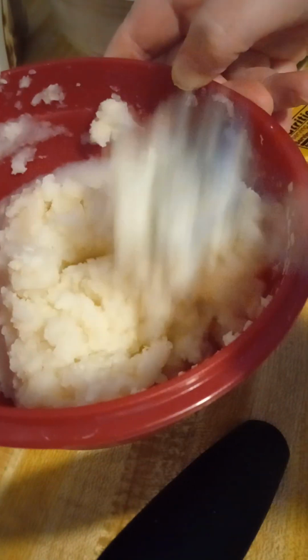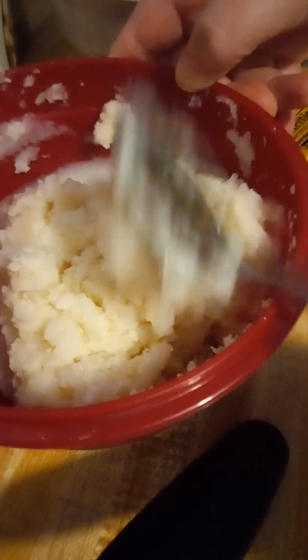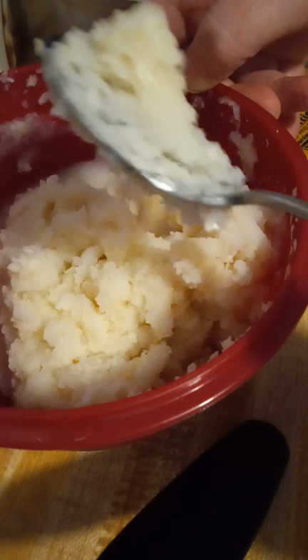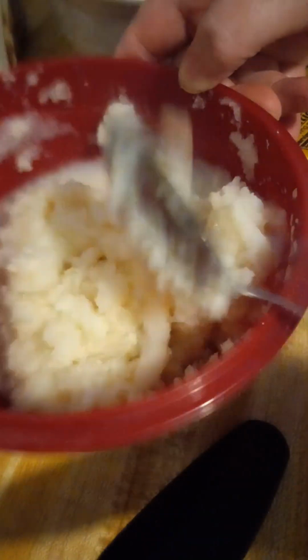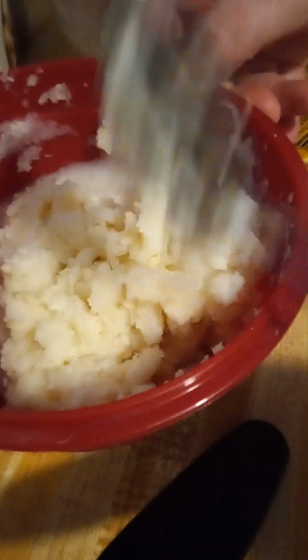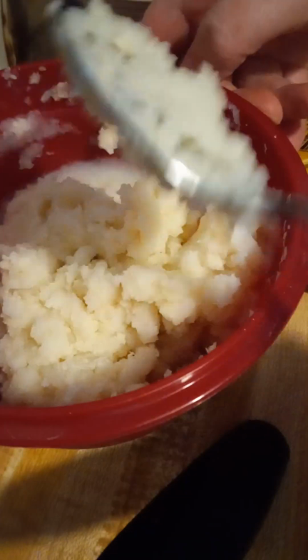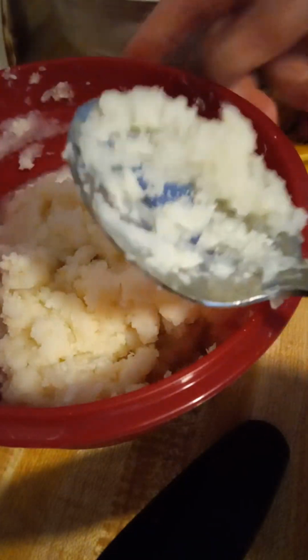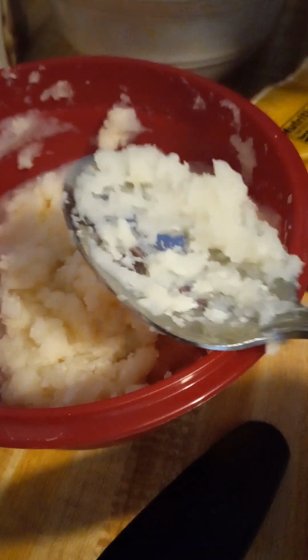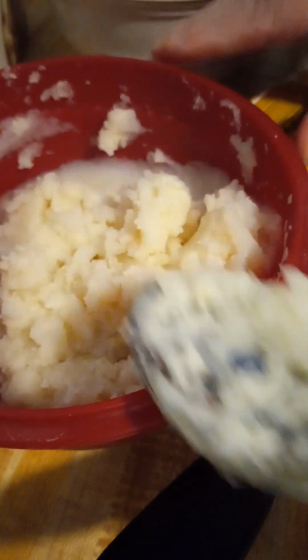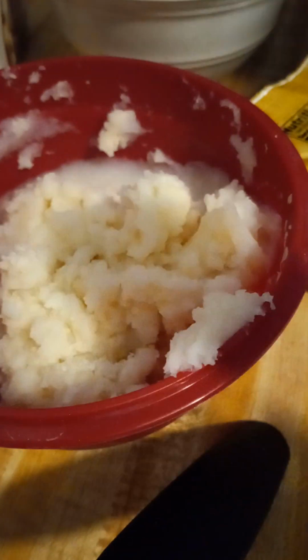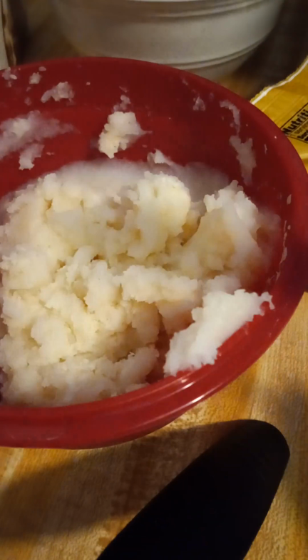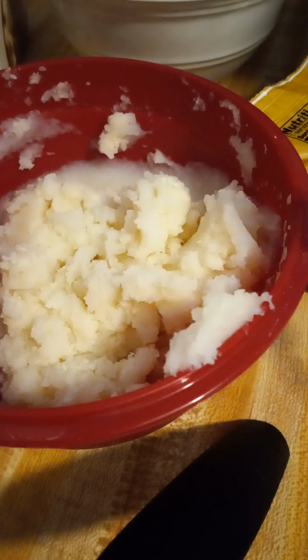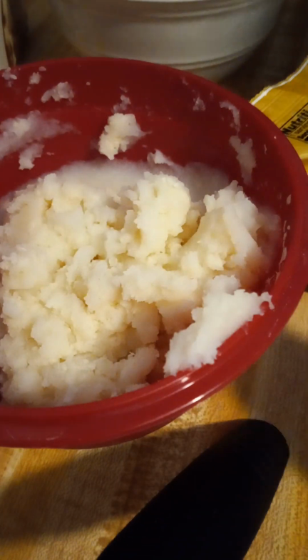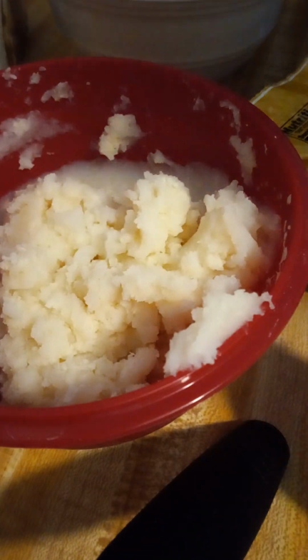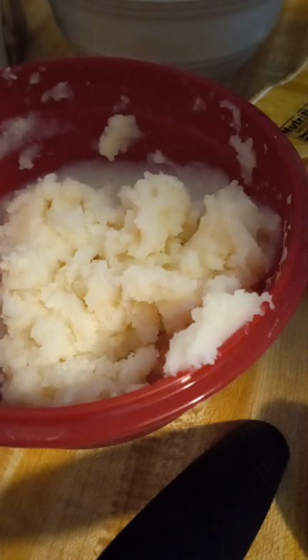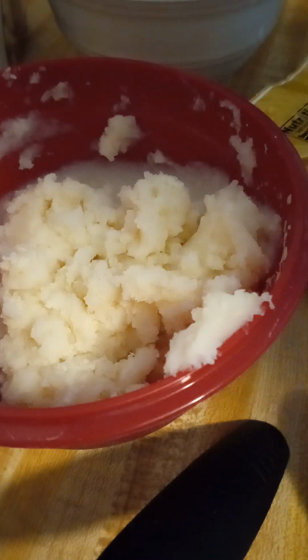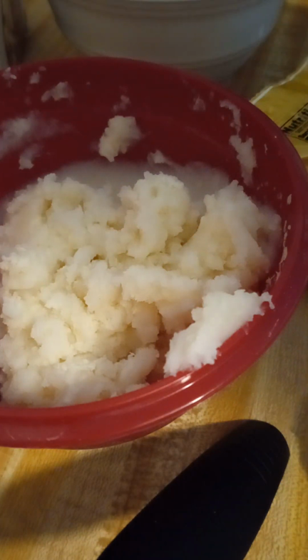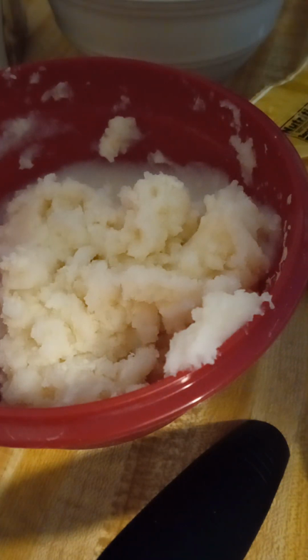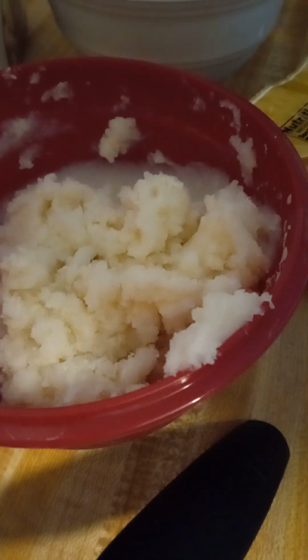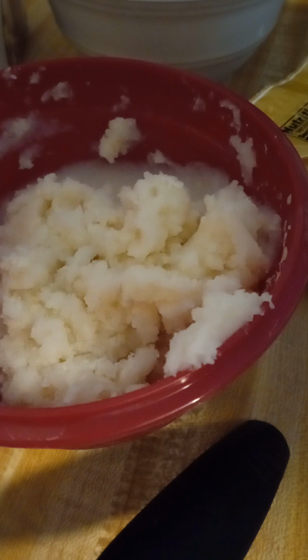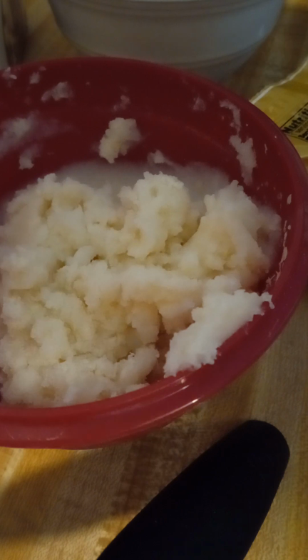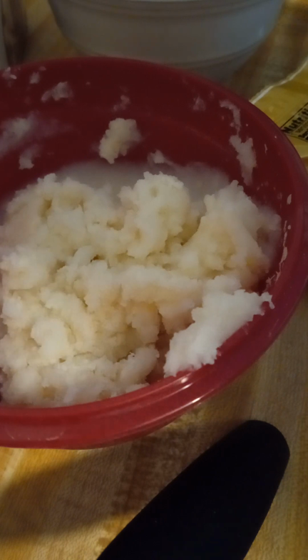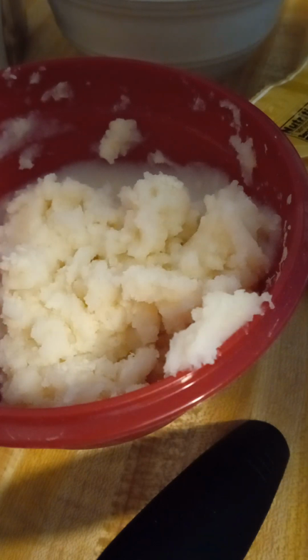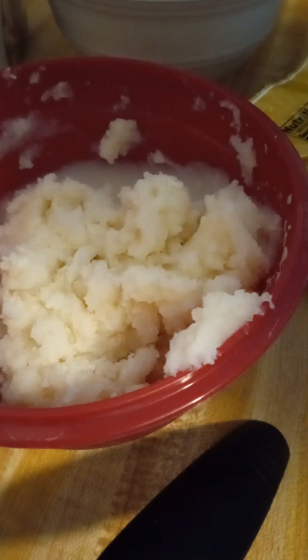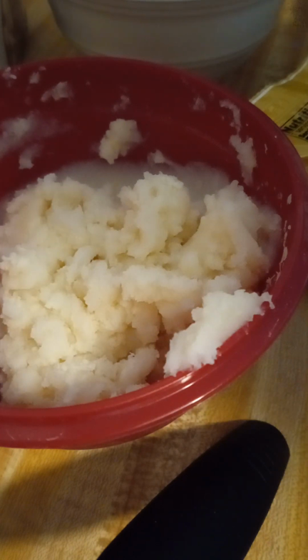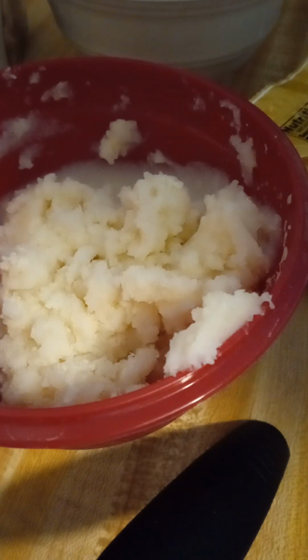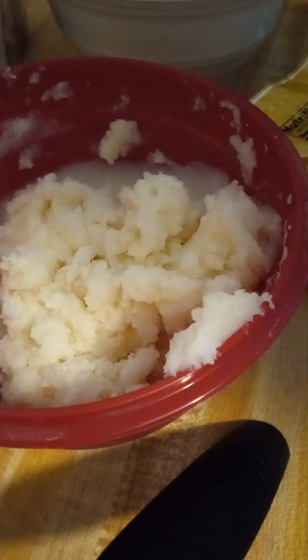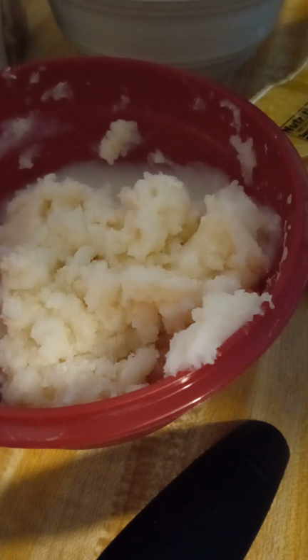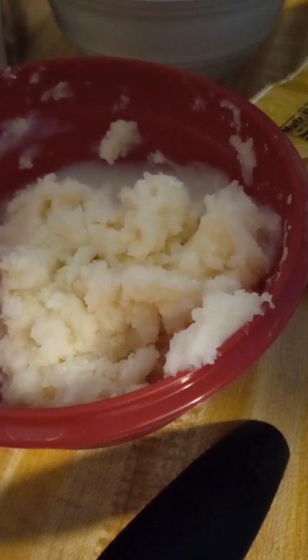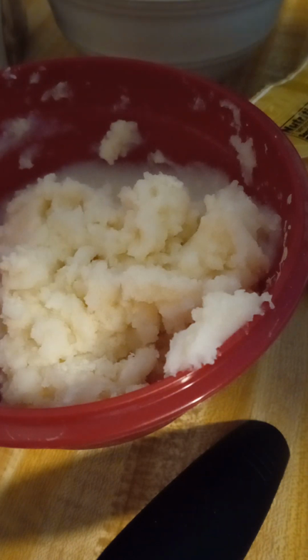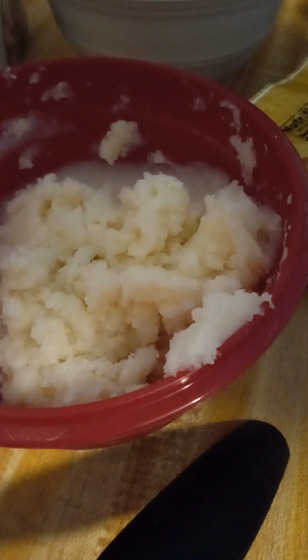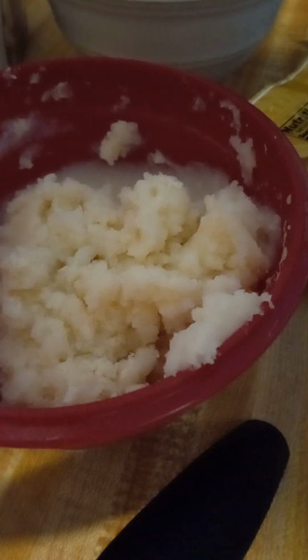Now I'm going to put on my gravy. Again, I'm going to microwave it. It says two to three minutes in the microwave — start off with cold water, one cup, and then add in the pack of mix. Then put it in the microwave for two to three minutes.